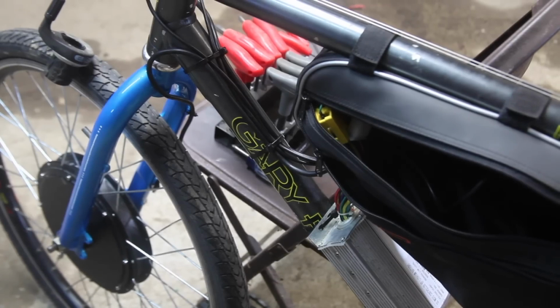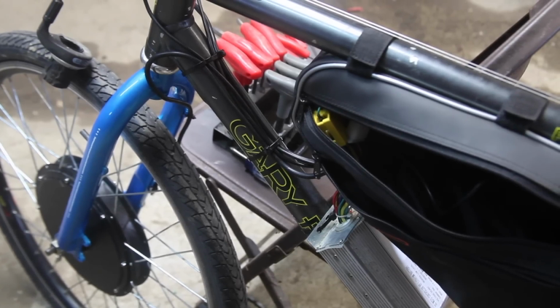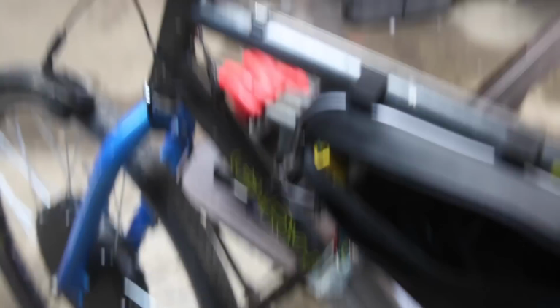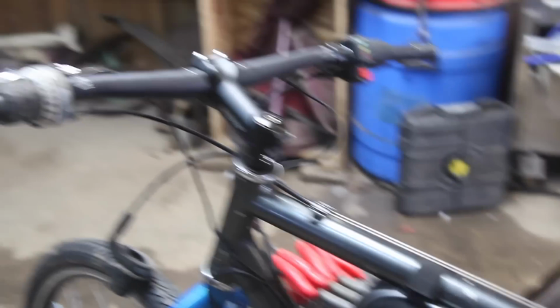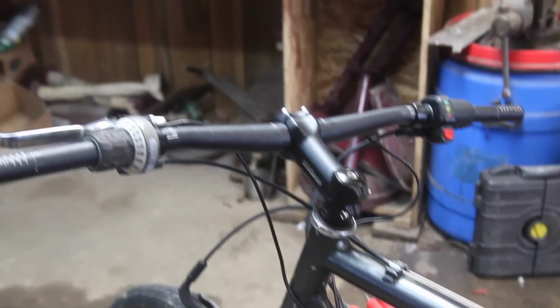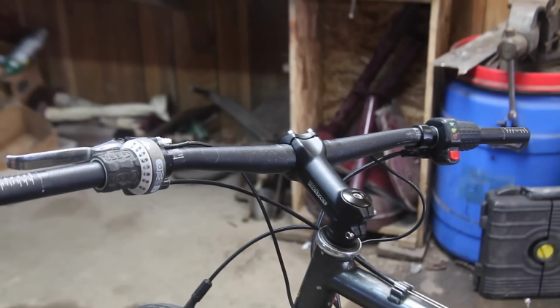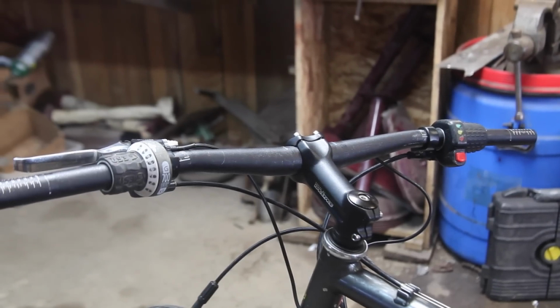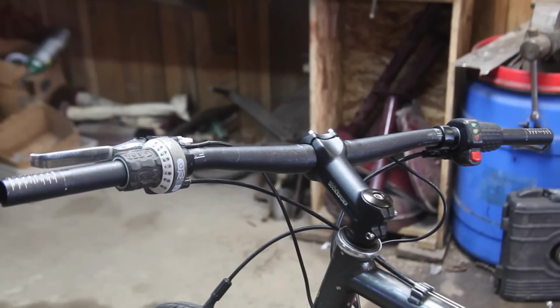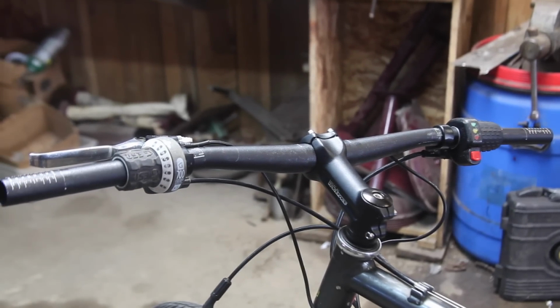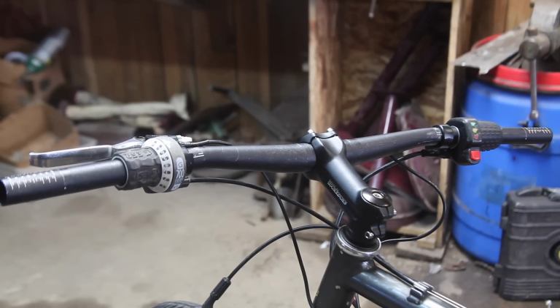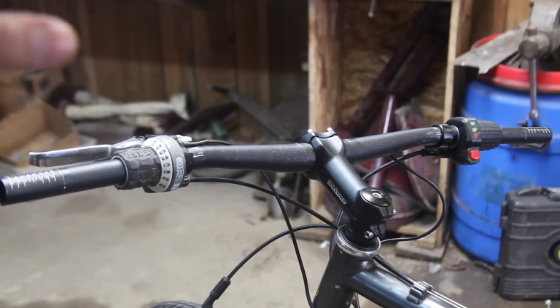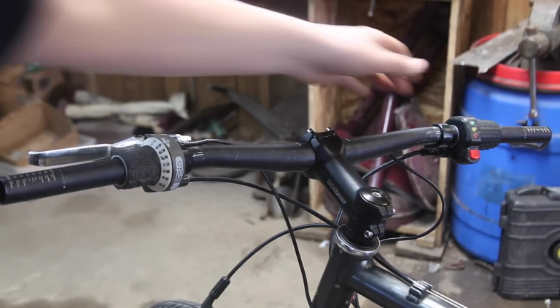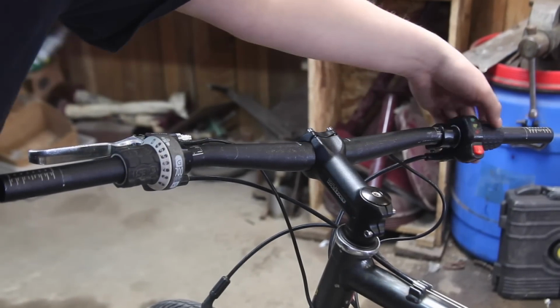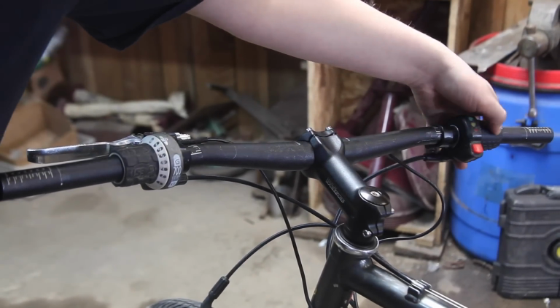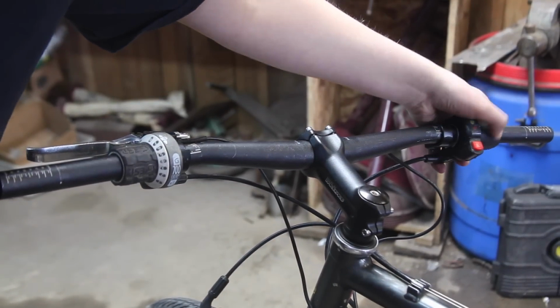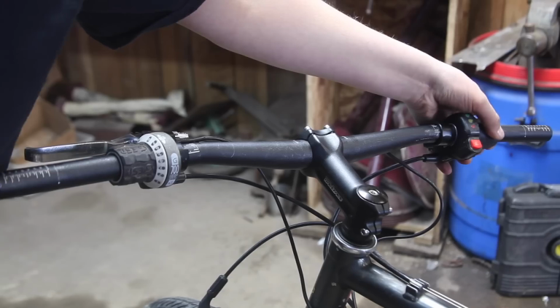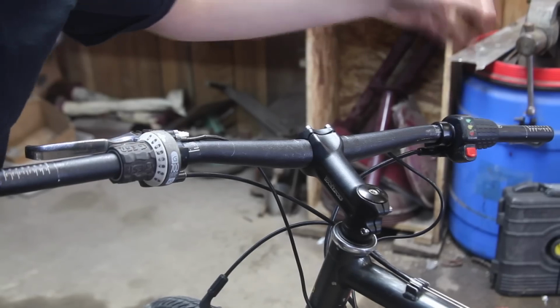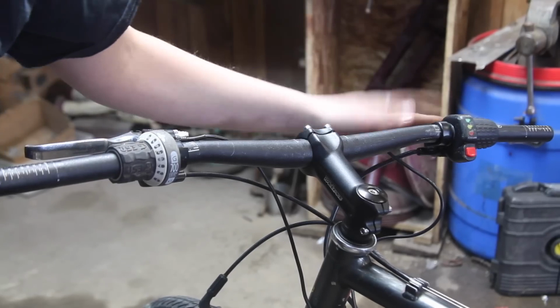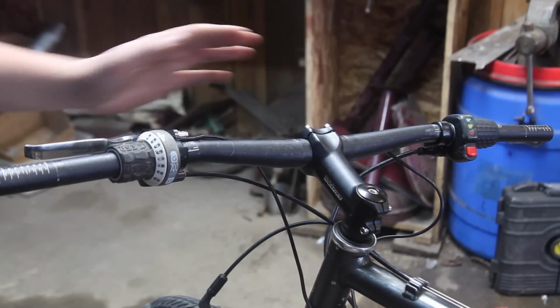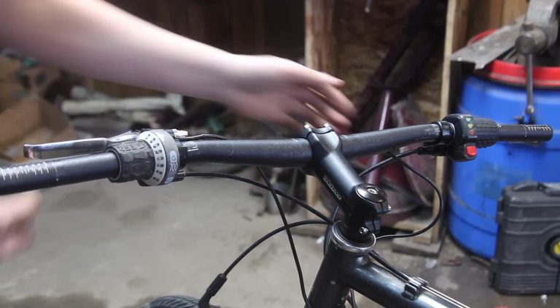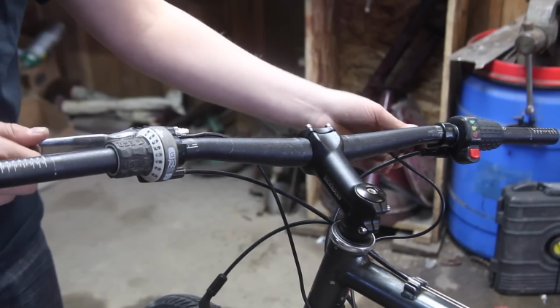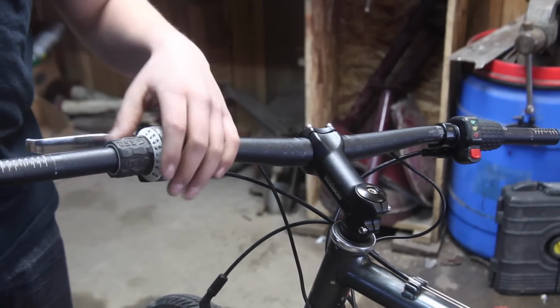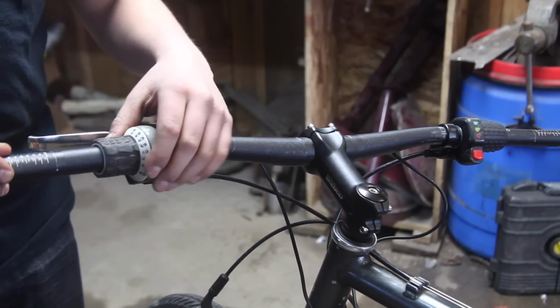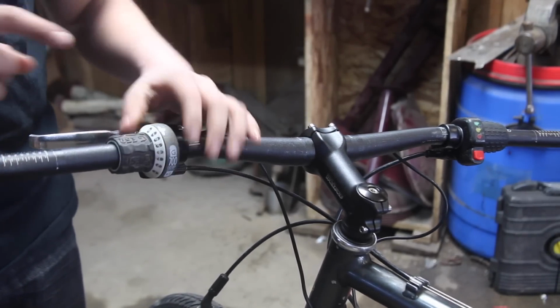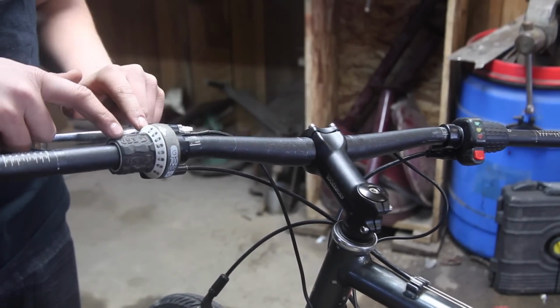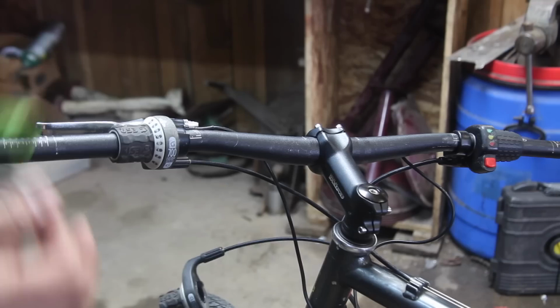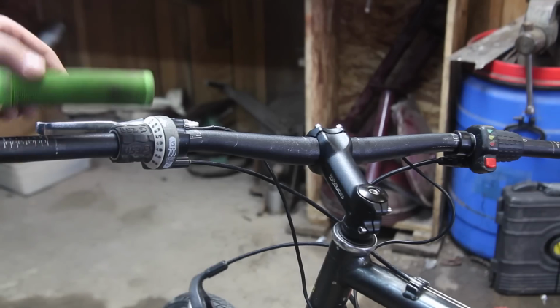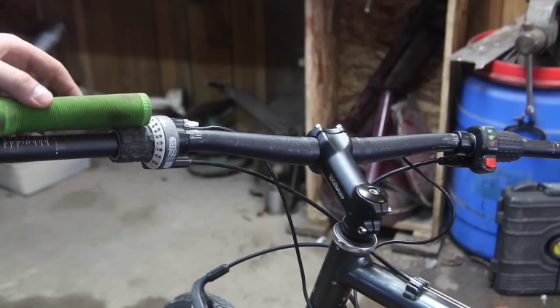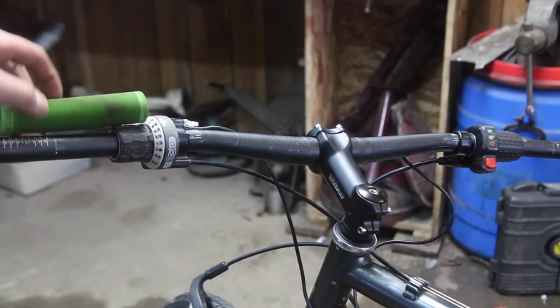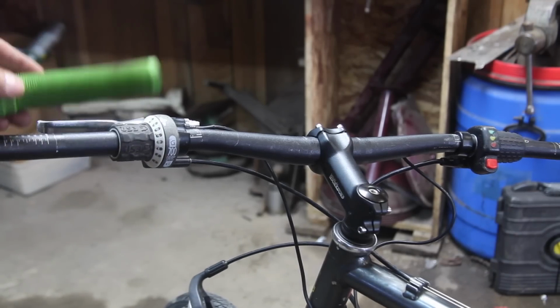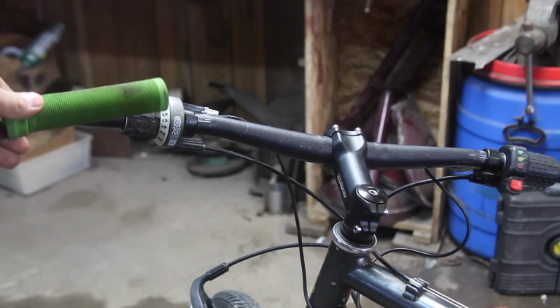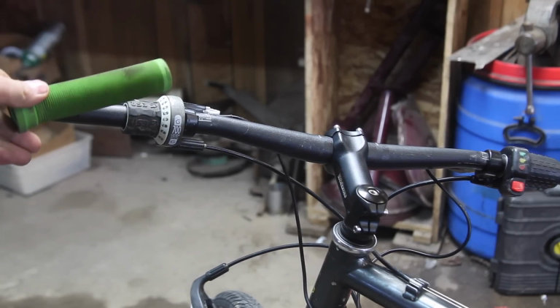Now that all the wiring is organized, I'm moving on to the handlebars. I have the electric twist throttle on the right side and the two brakes on either side, with one gear shifter. Now I'm just going to put on some grips.